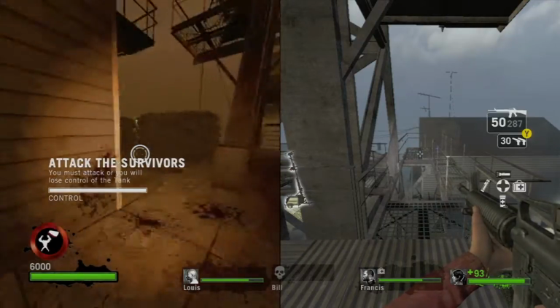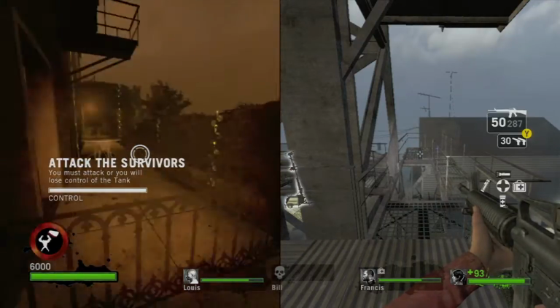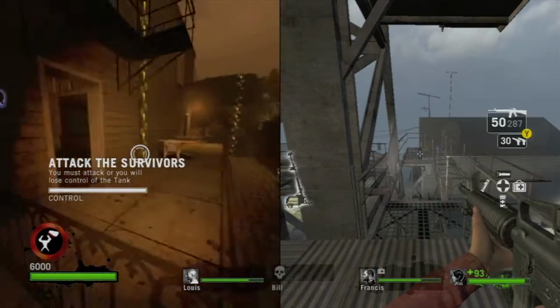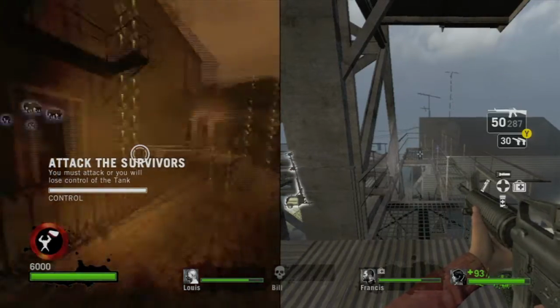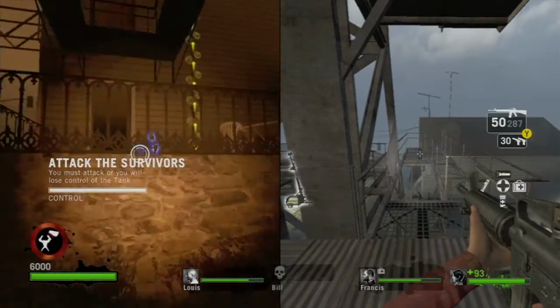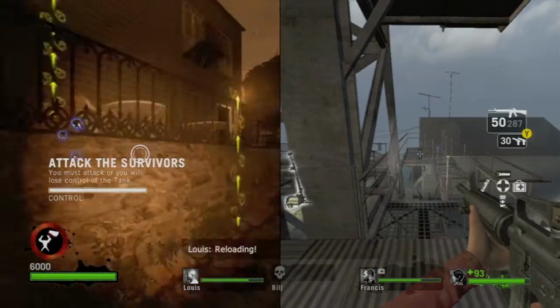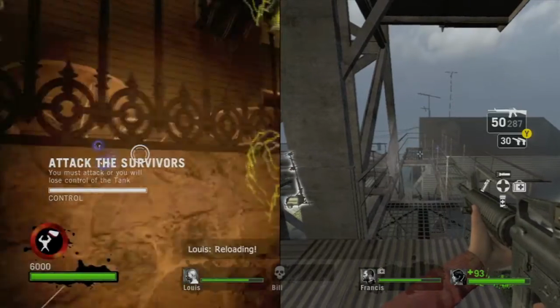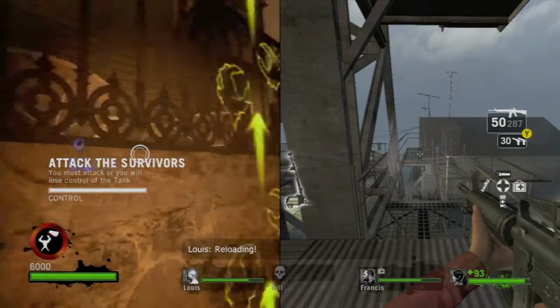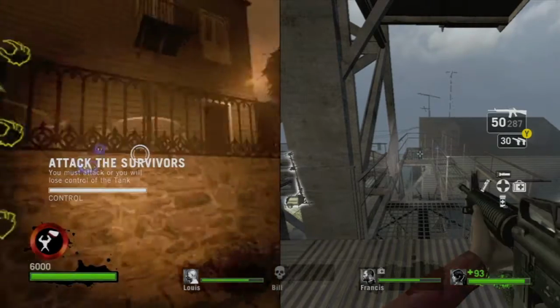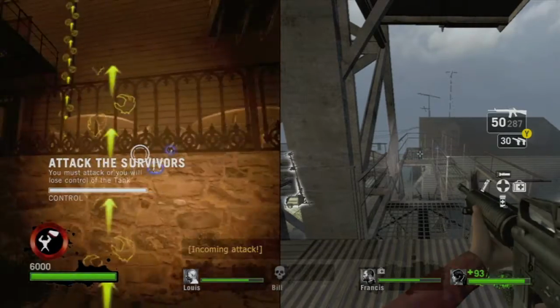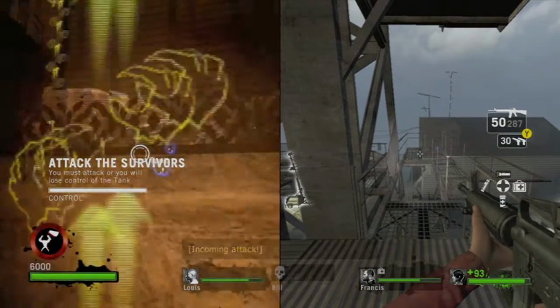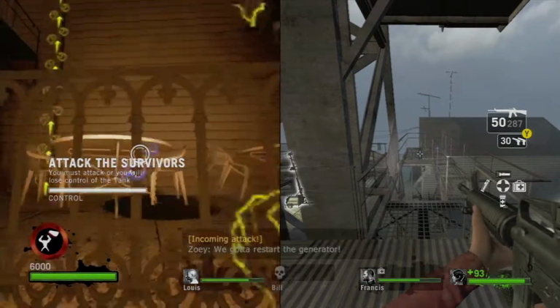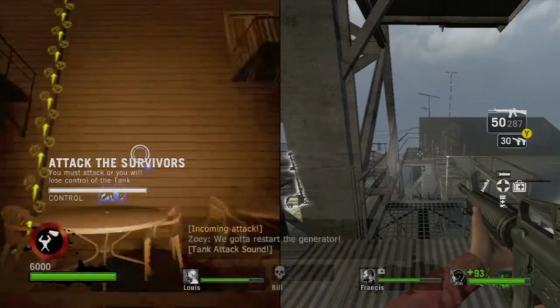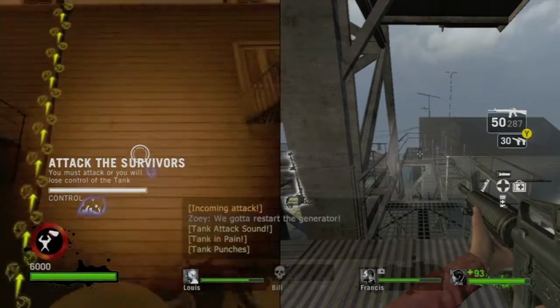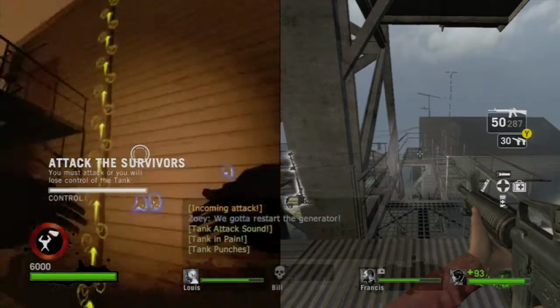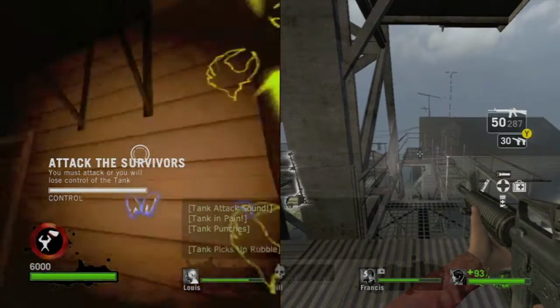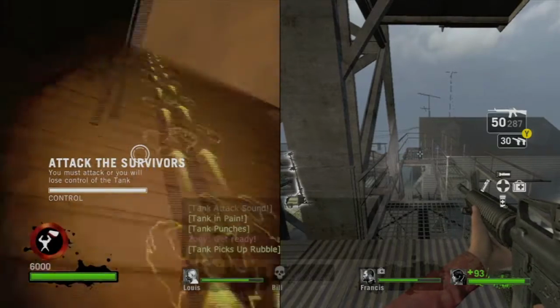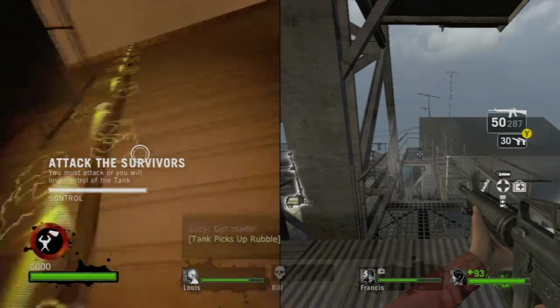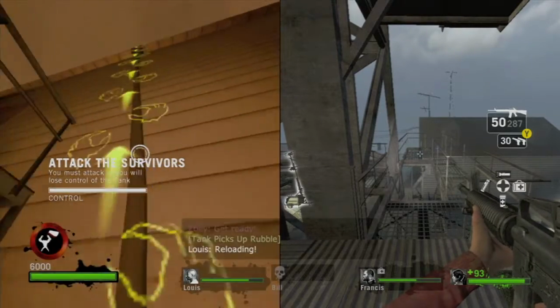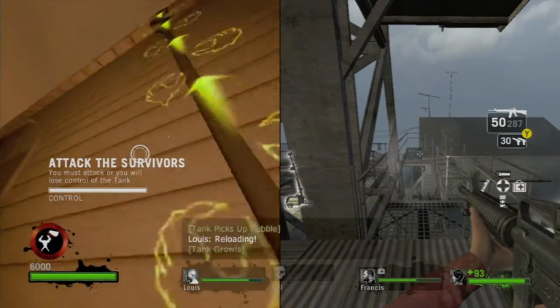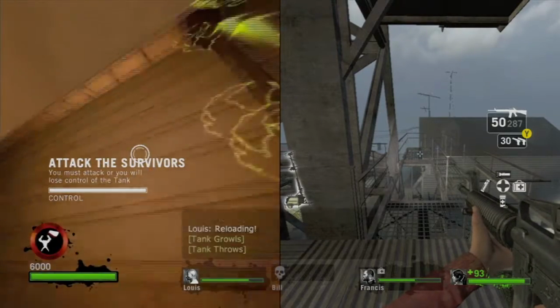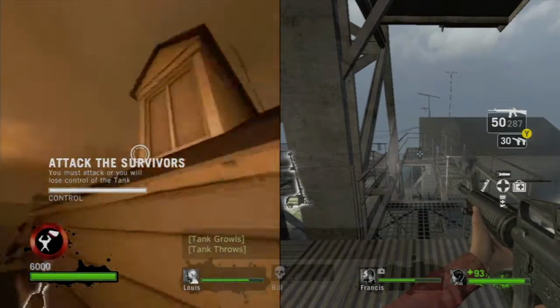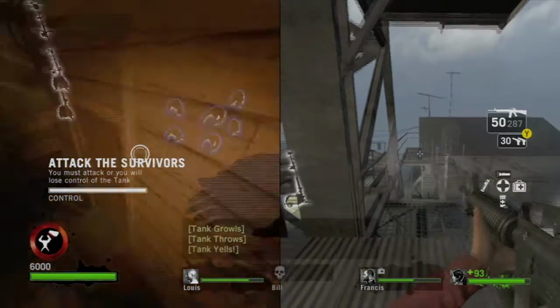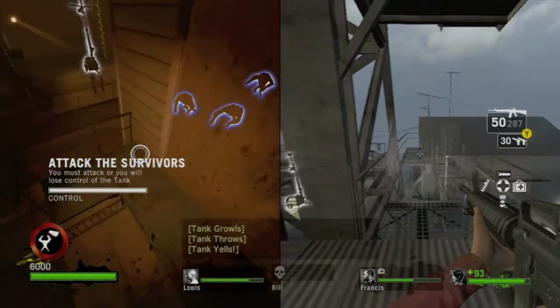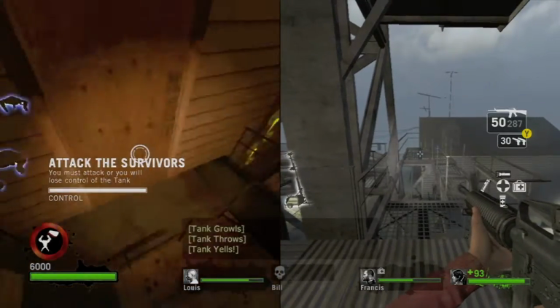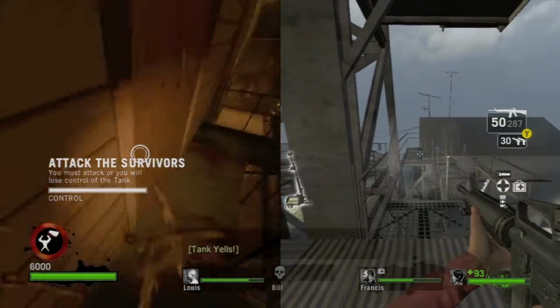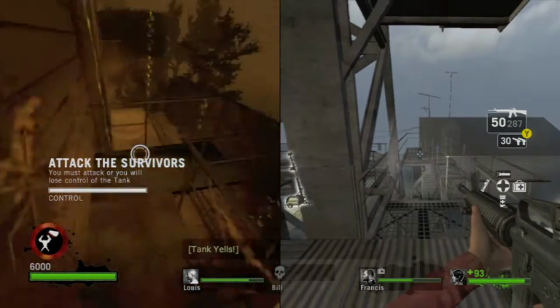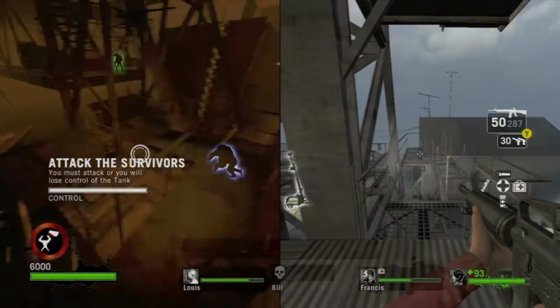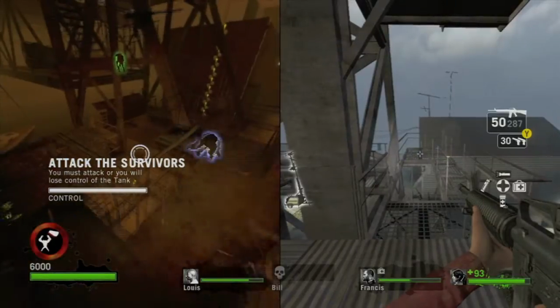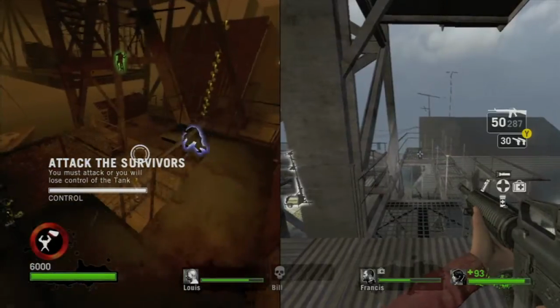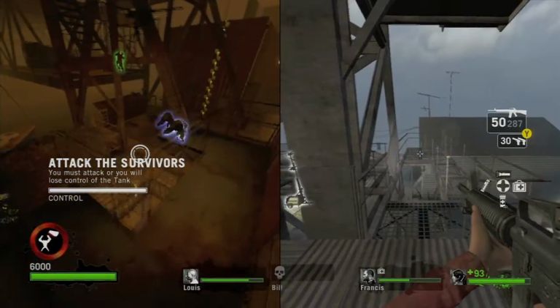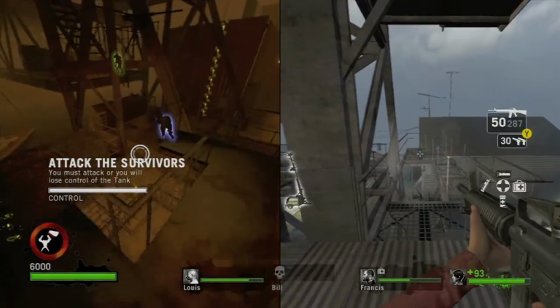We're going to spawn in as the tank on the first controller. What you want to do is climb up this wall right here and make it onto this fire escape right here.